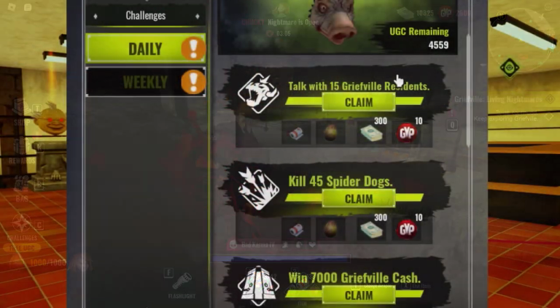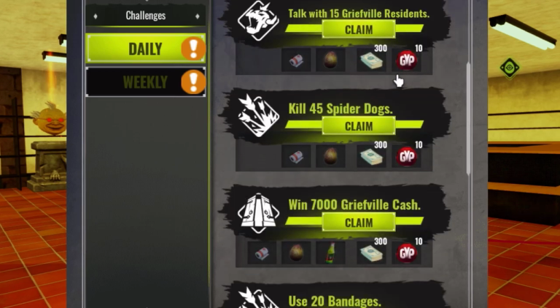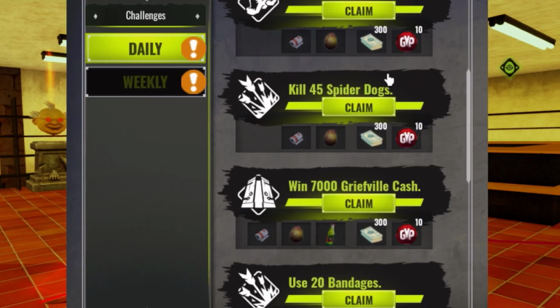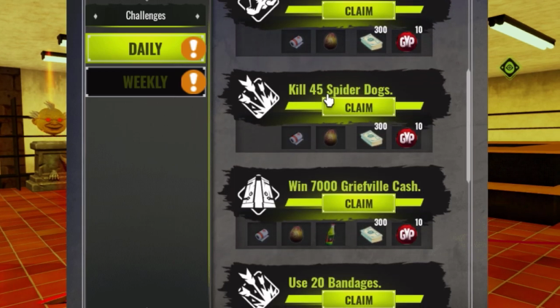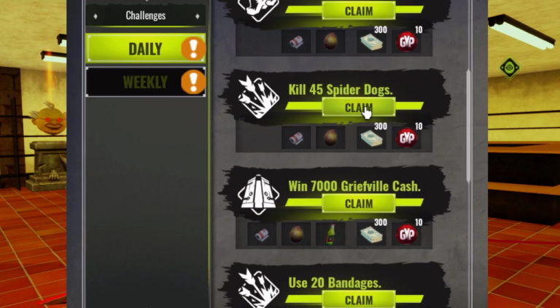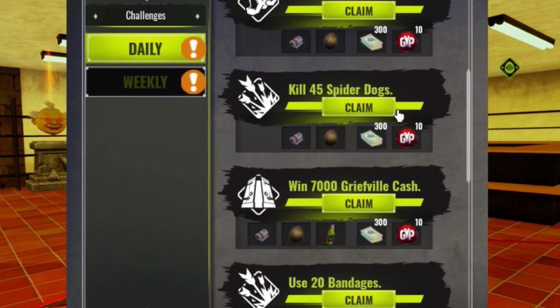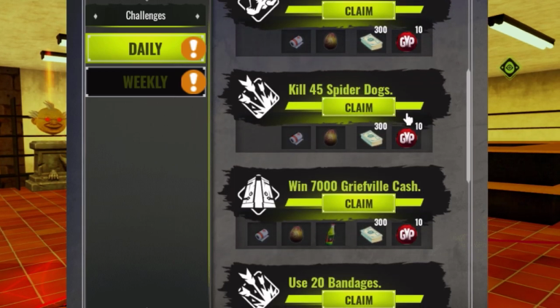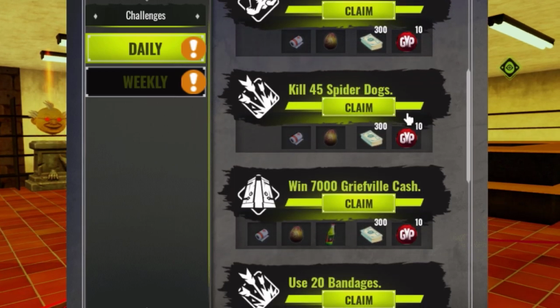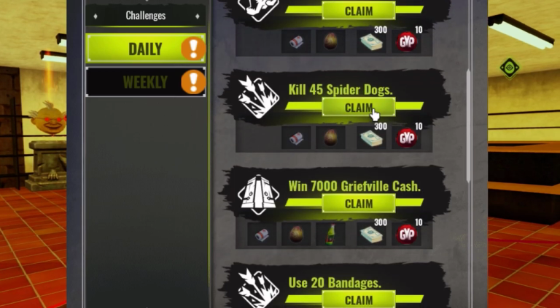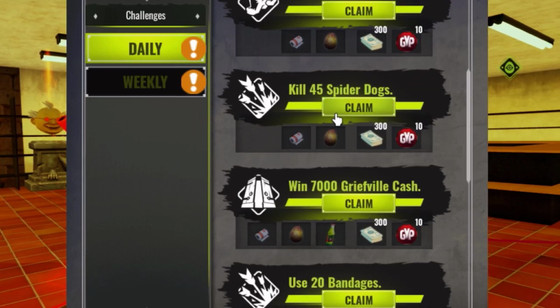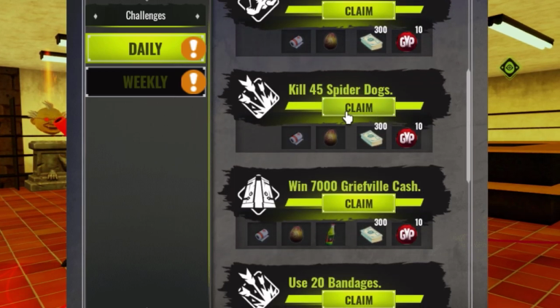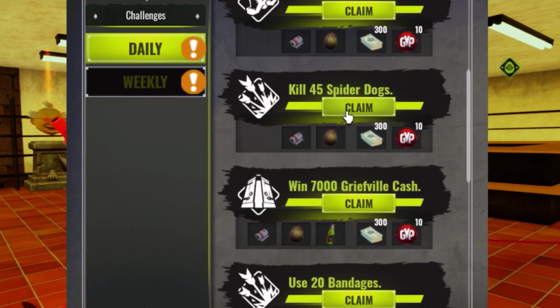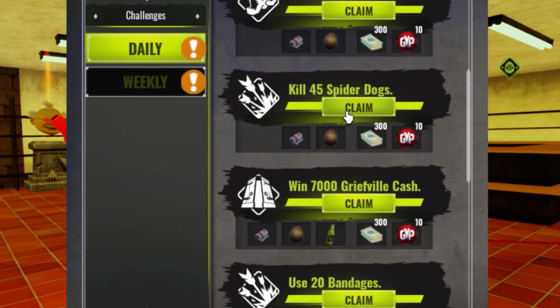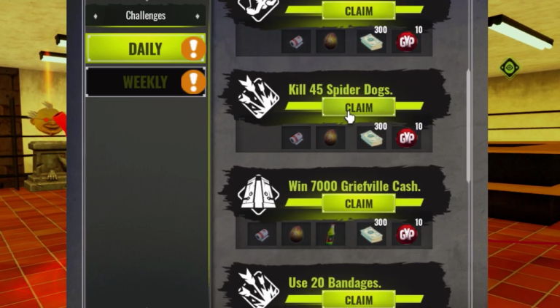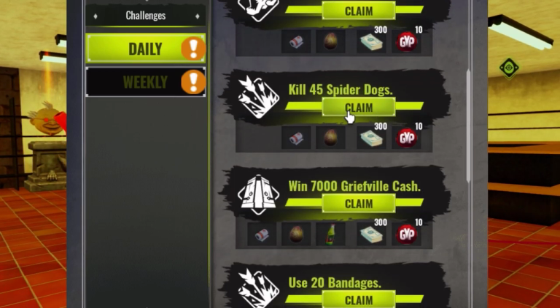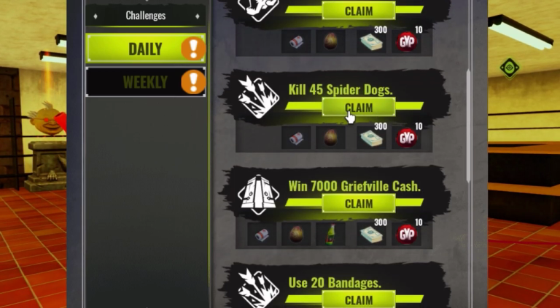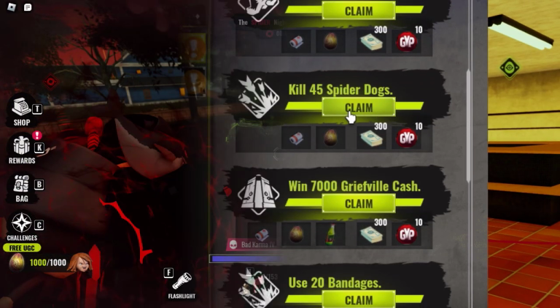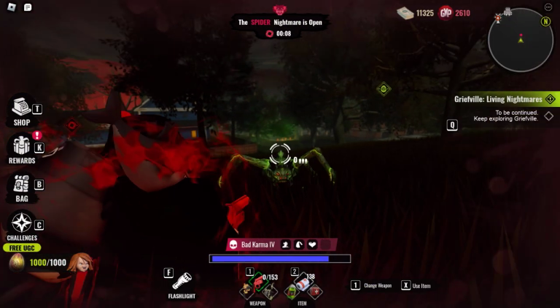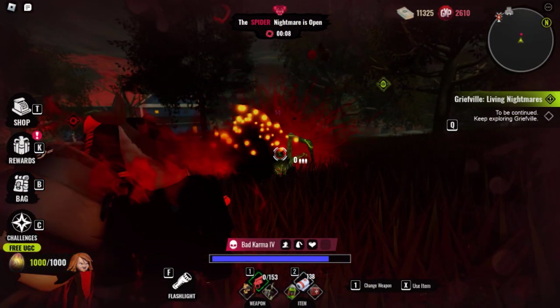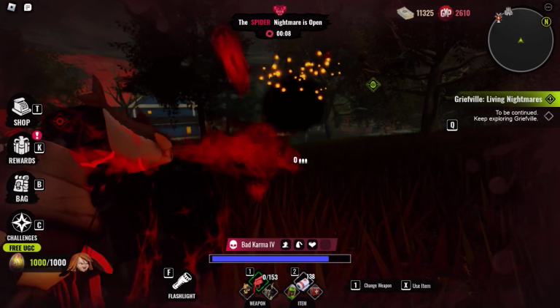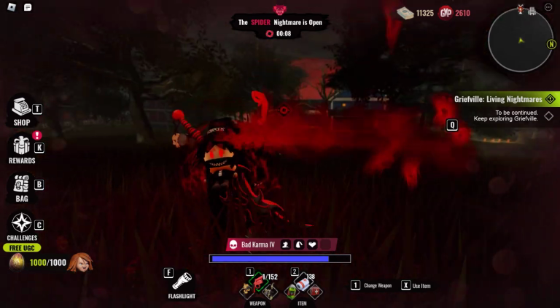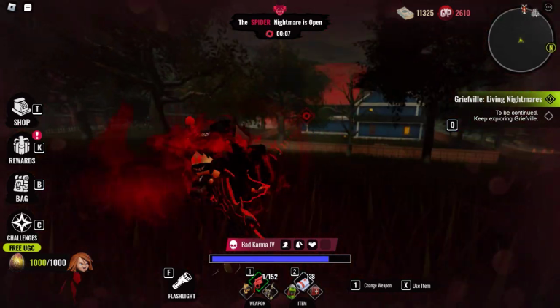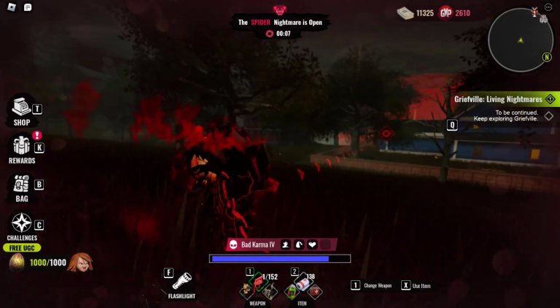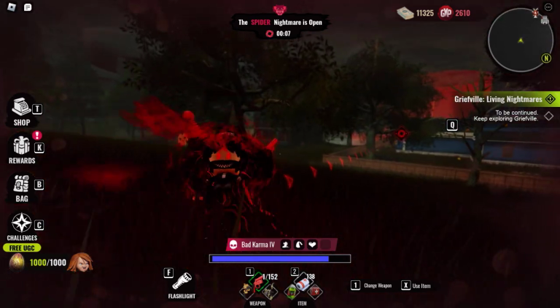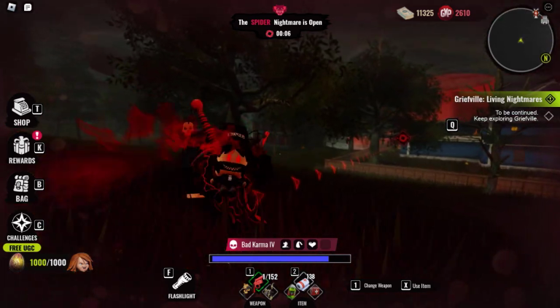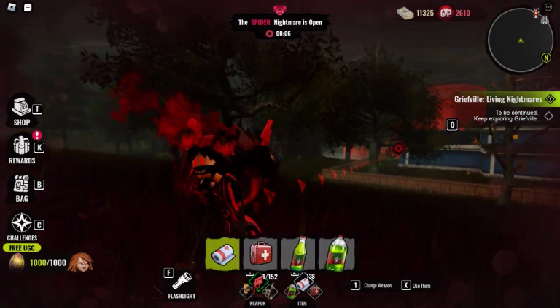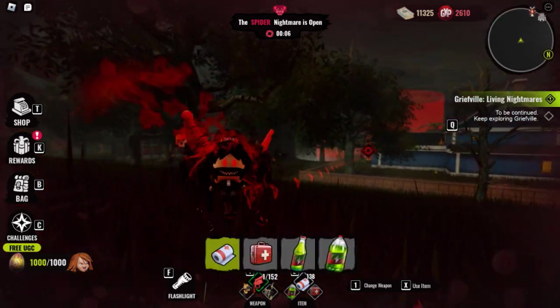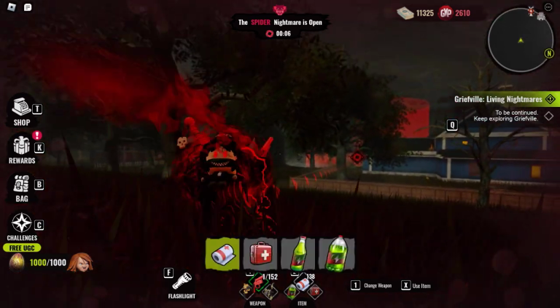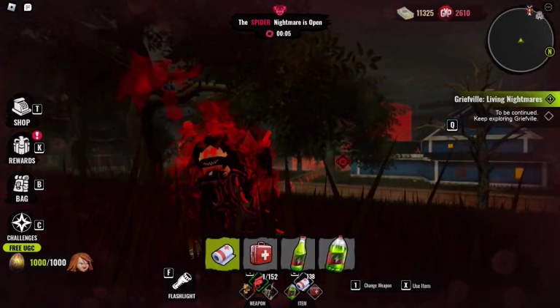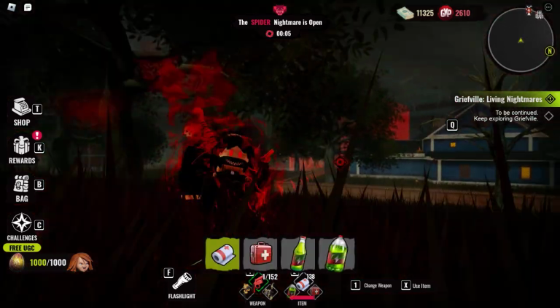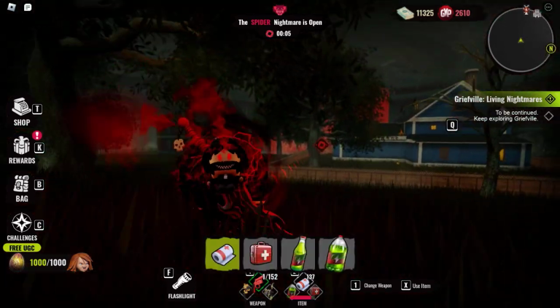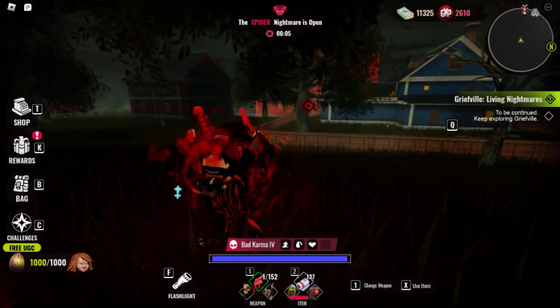Up next, we have kill 45 spider dogs. Obviously this one is super easy. The spider dogs are those sort of green alien looking things. You can kill them with whatever weapon you want to get this one.